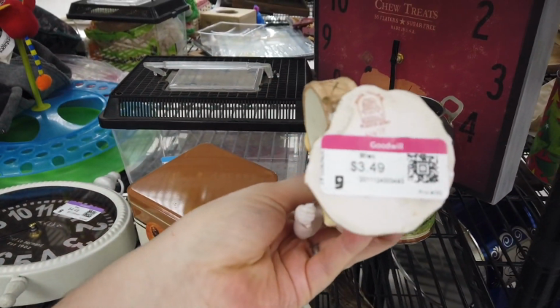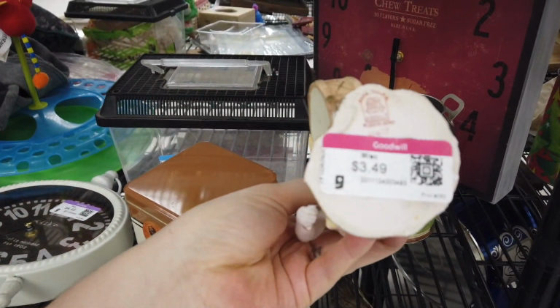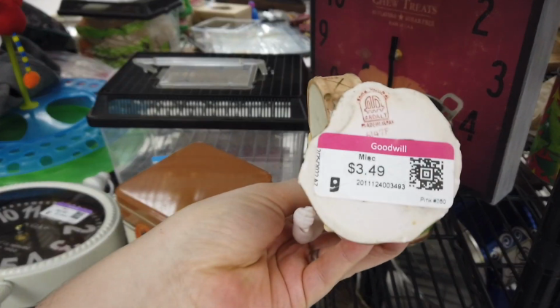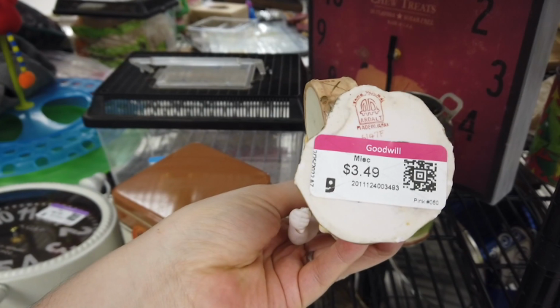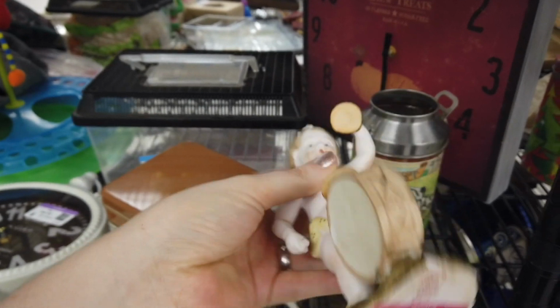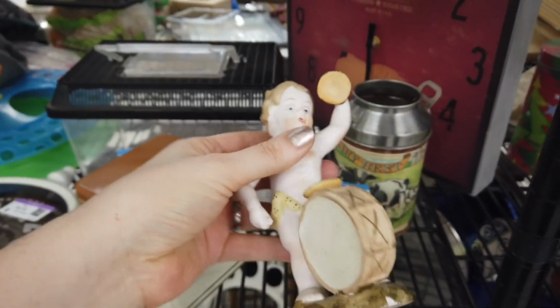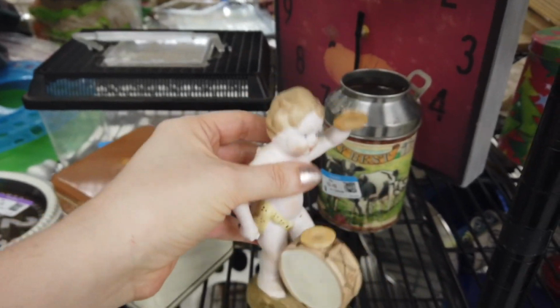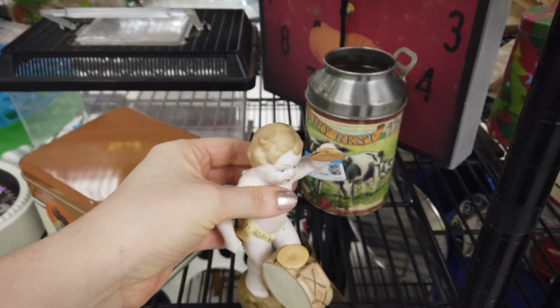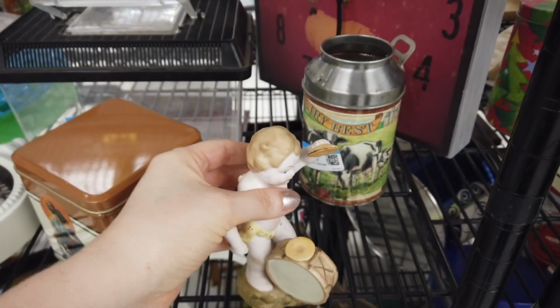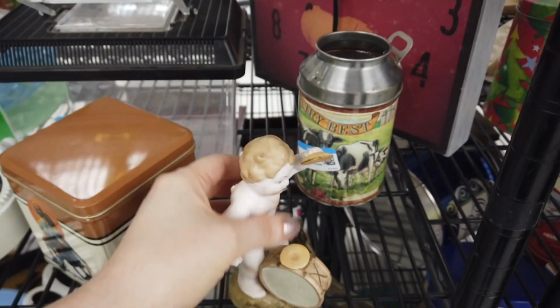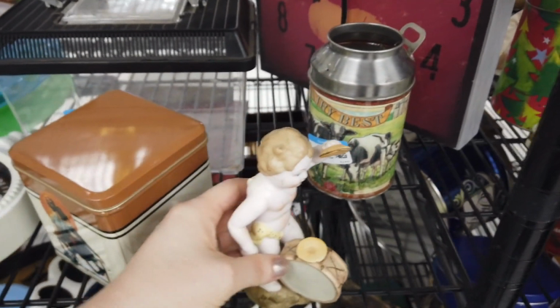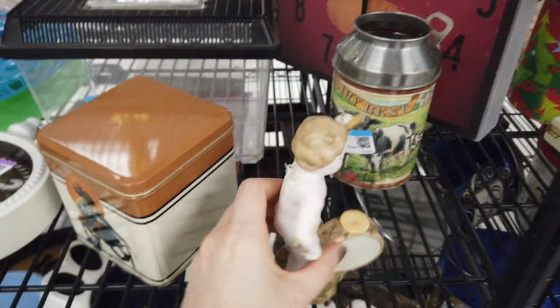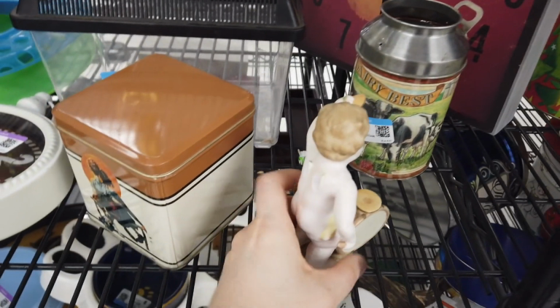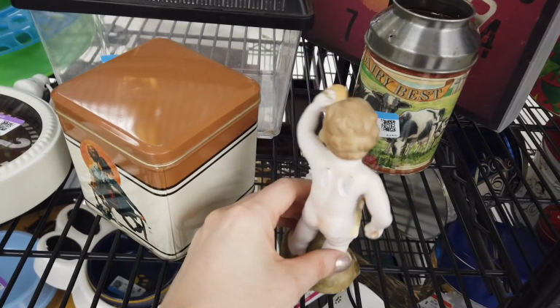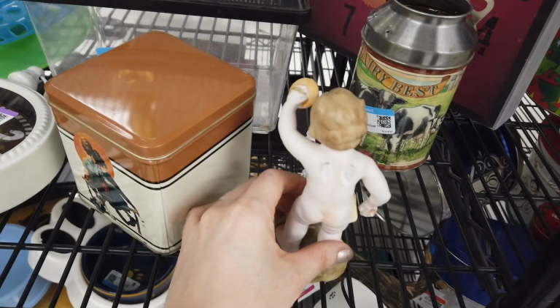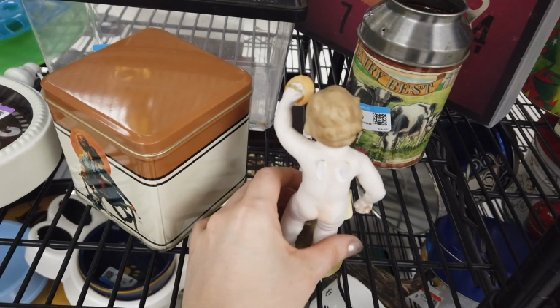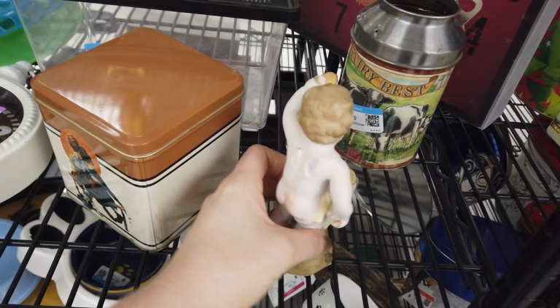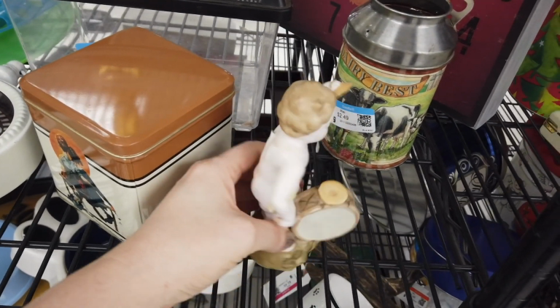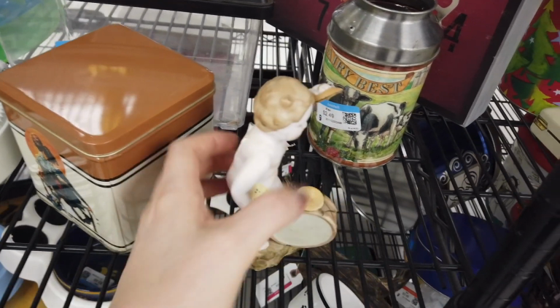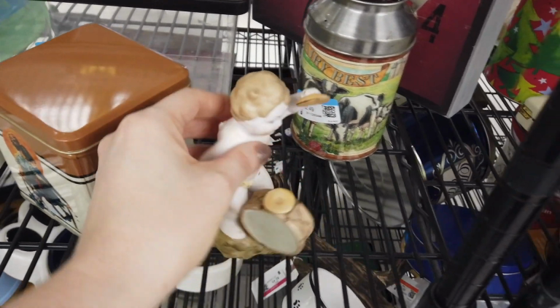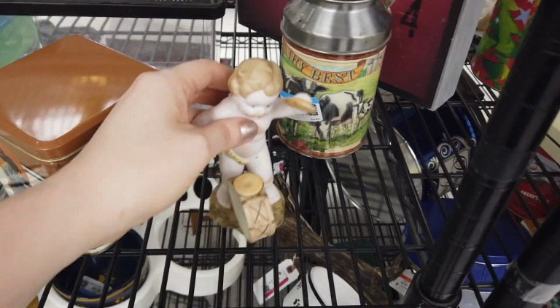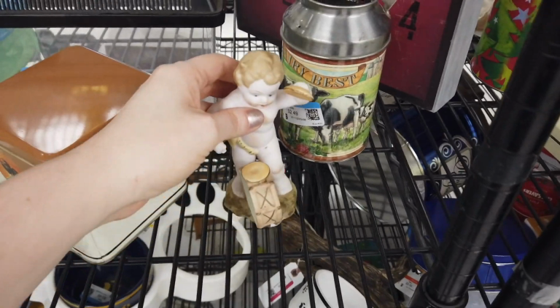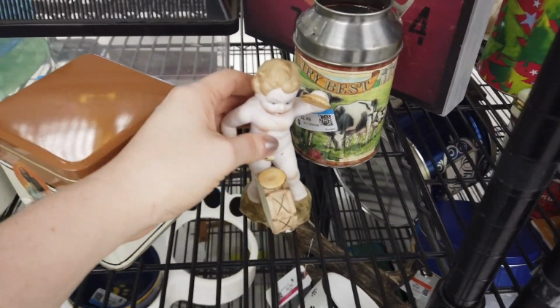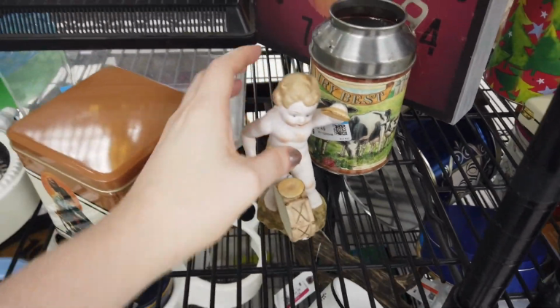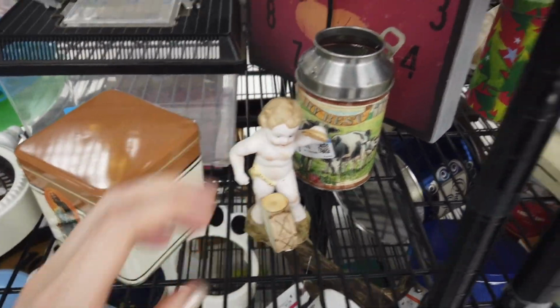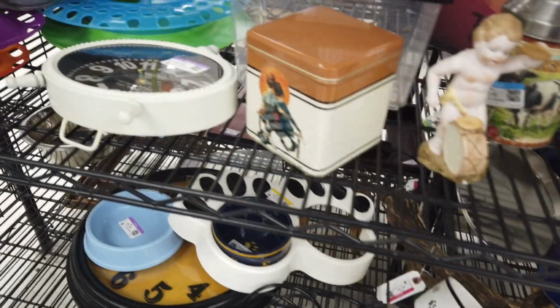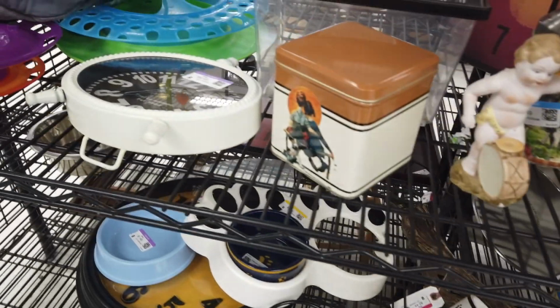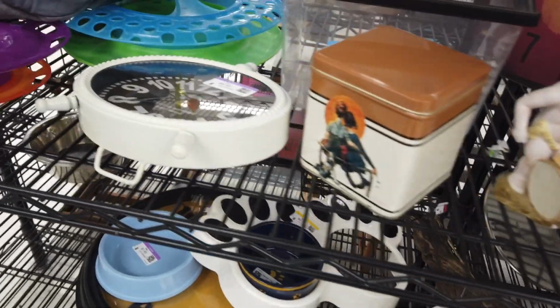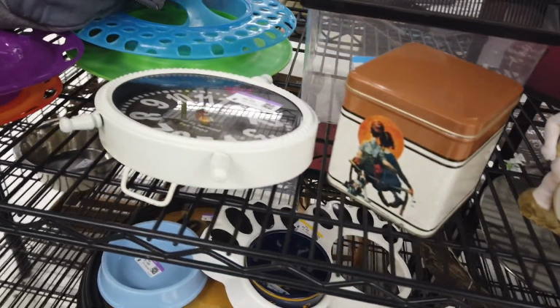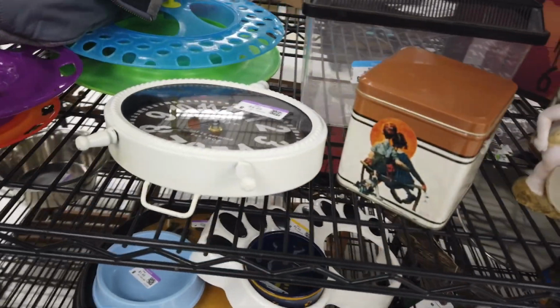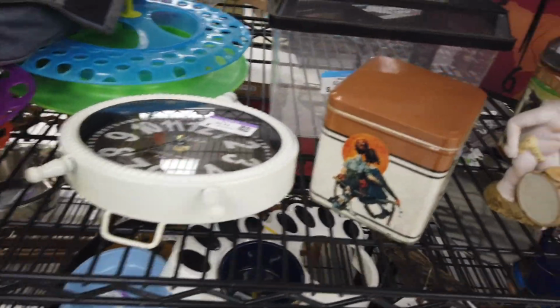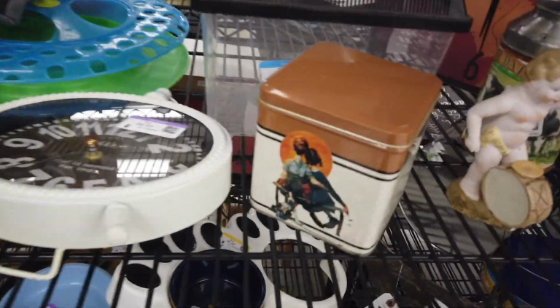Then I was really excited about this guy — I think it was made in Italy — but then it looked like he had wings and they were missing. Oh man, this keeps happening to me today!